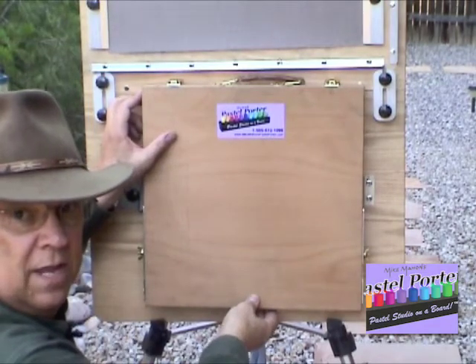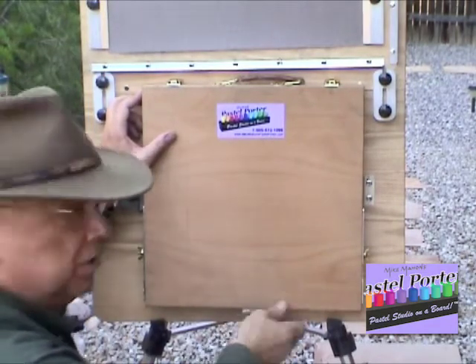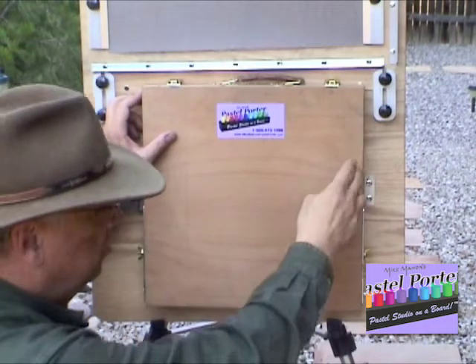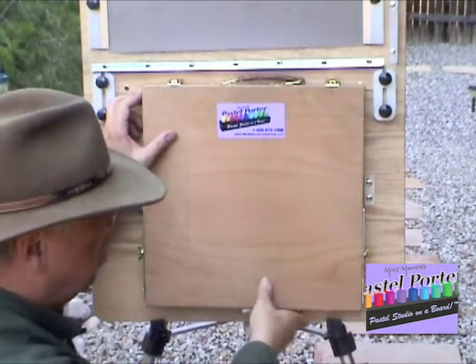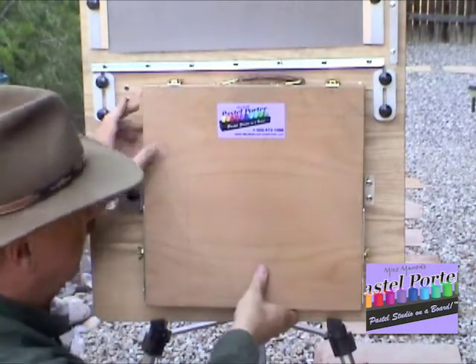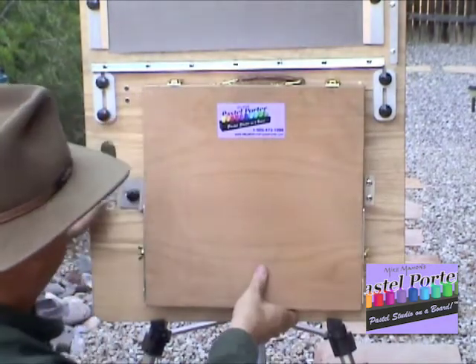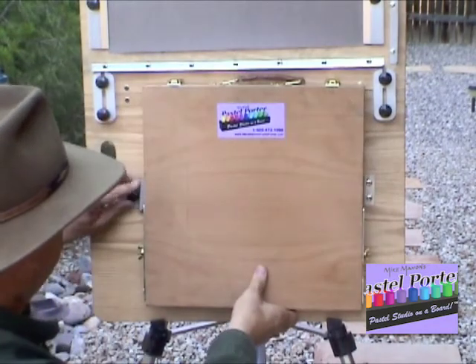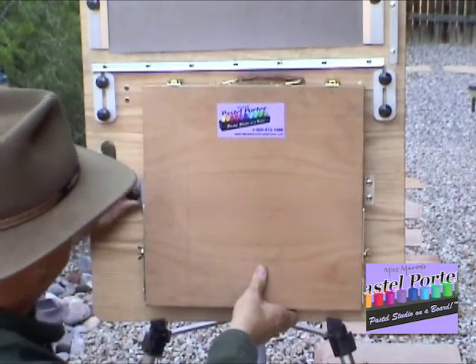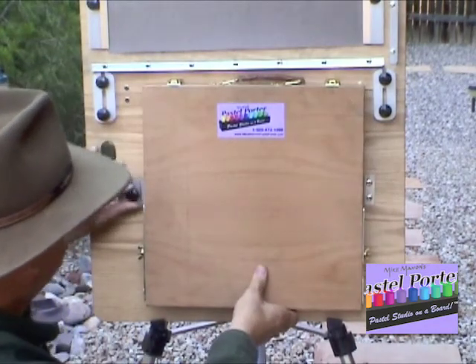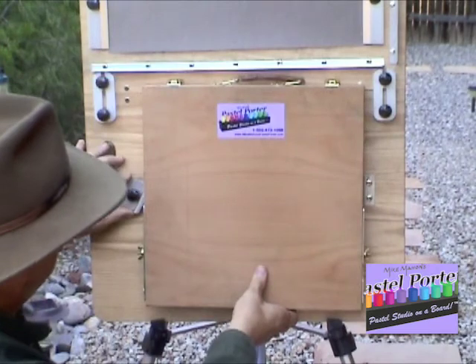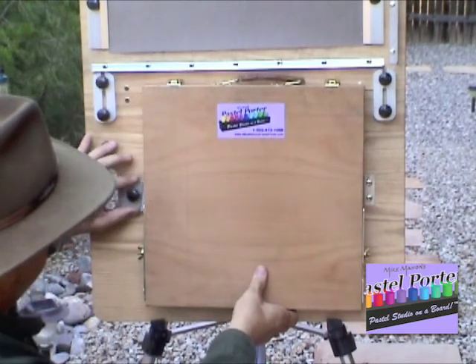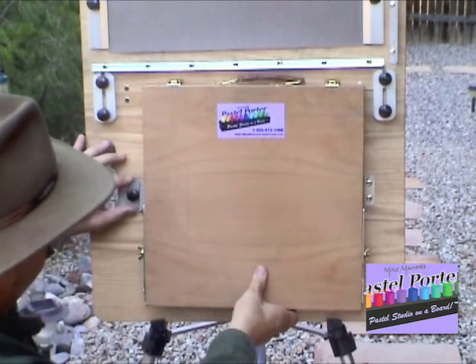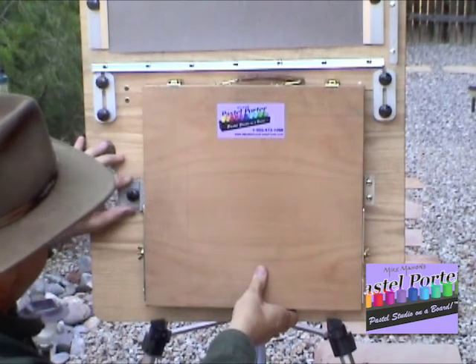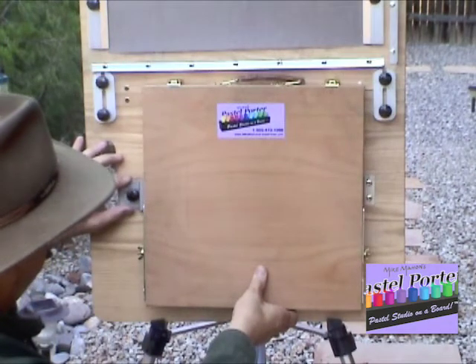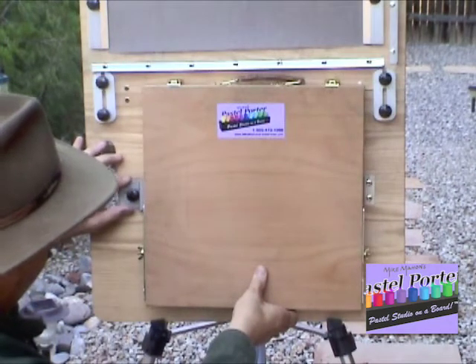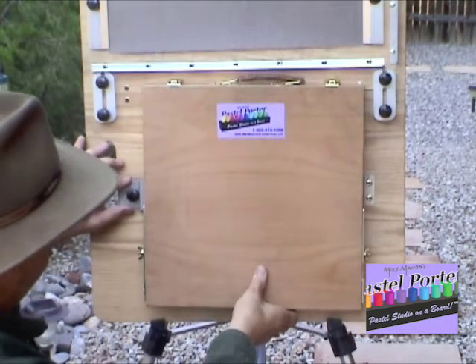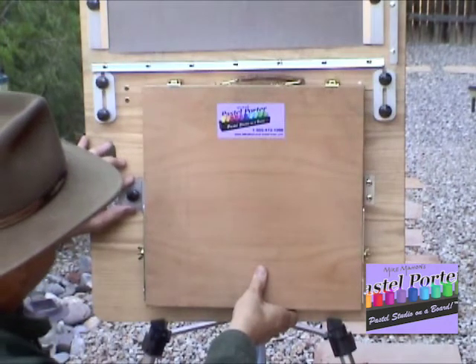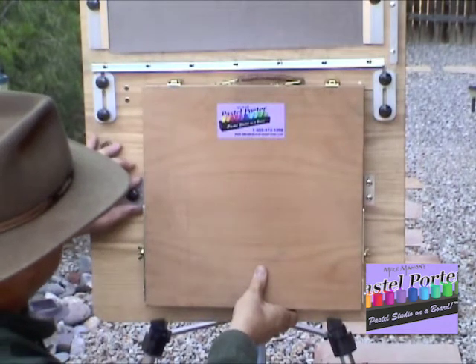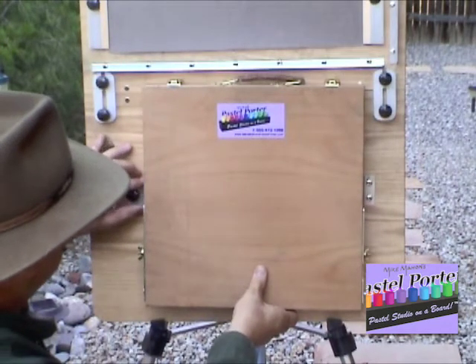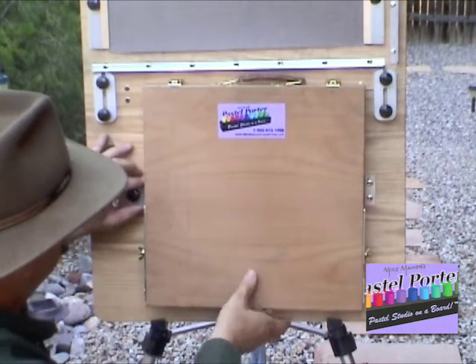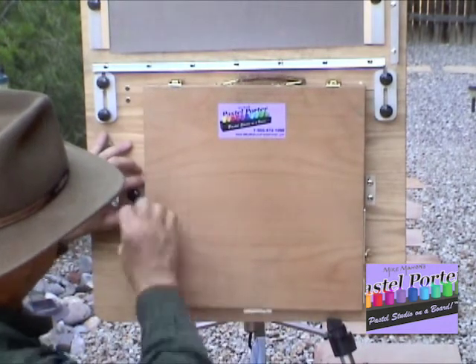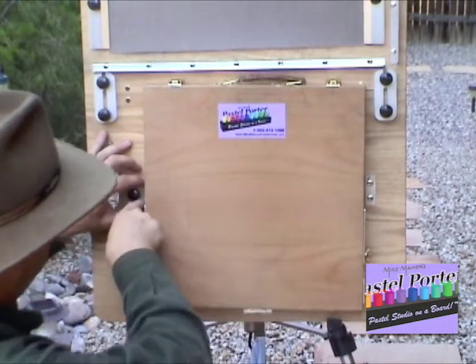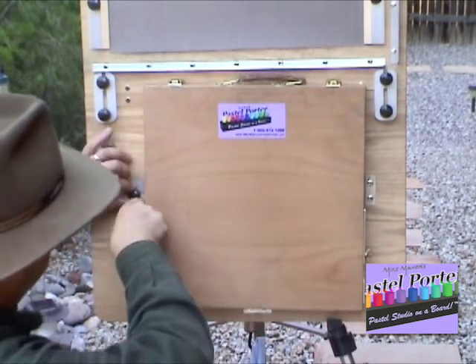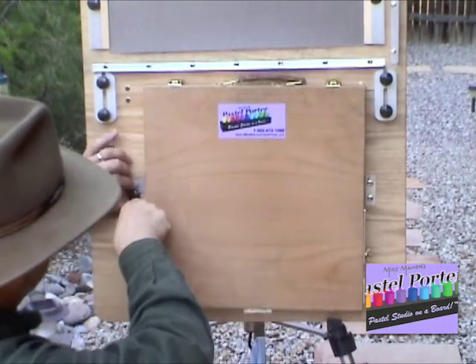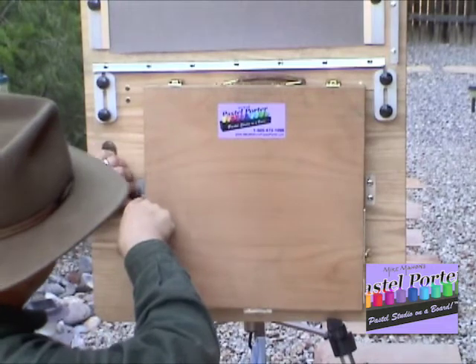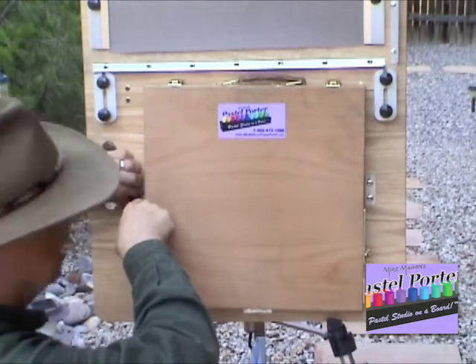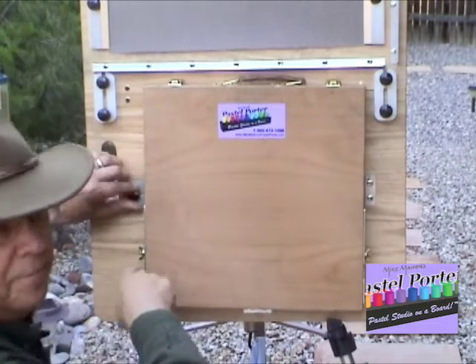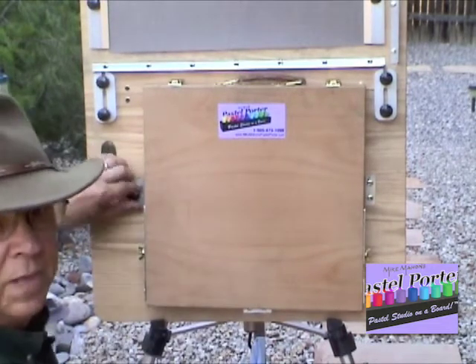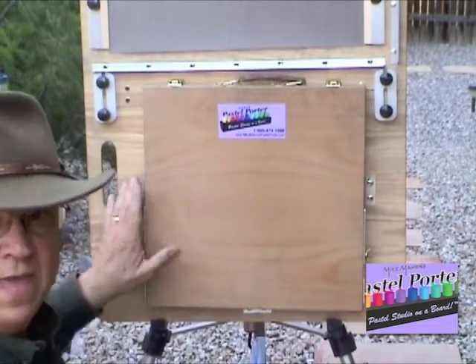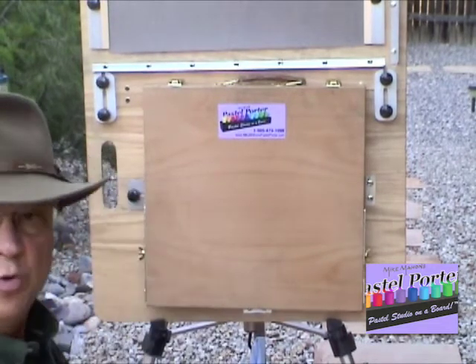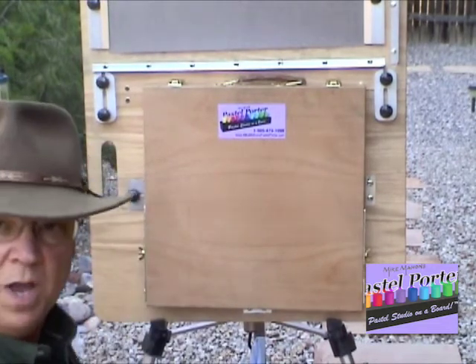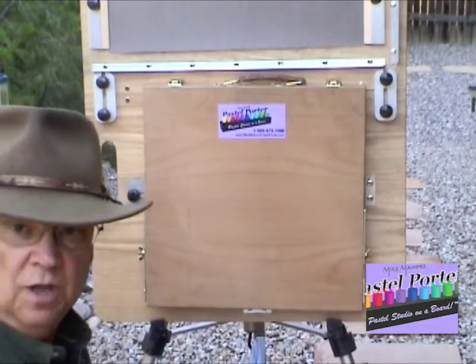Once those two are aligned, then you simply take the left-hand movable bracket and slide it in and tighten it down, and that'll hold your box on.